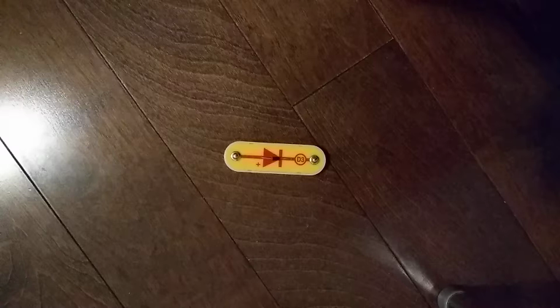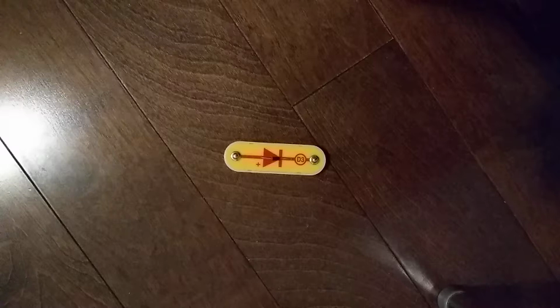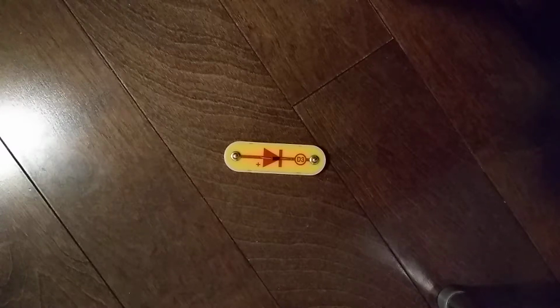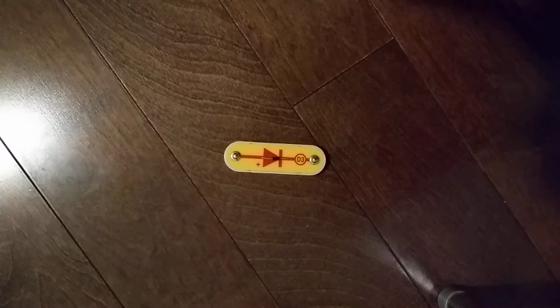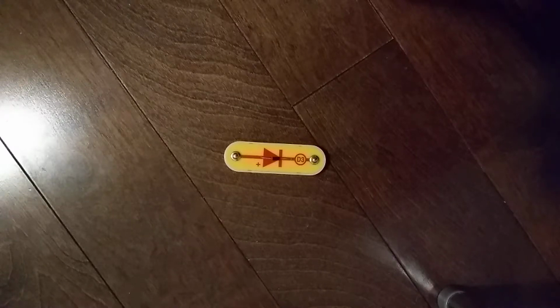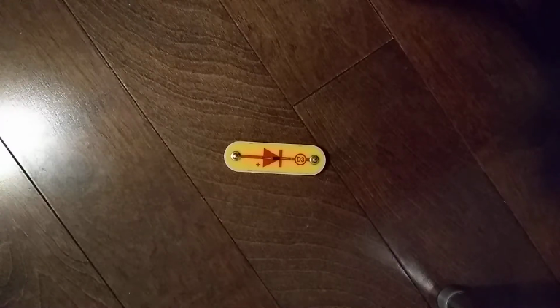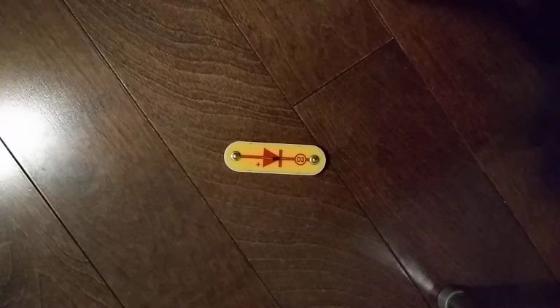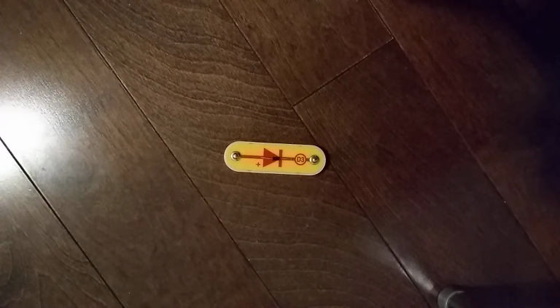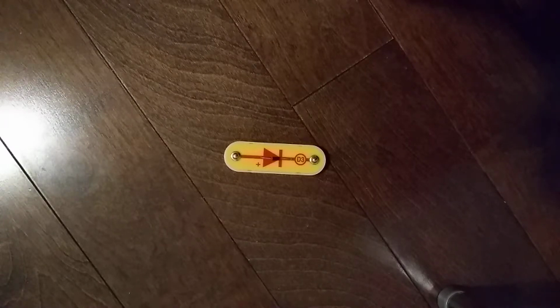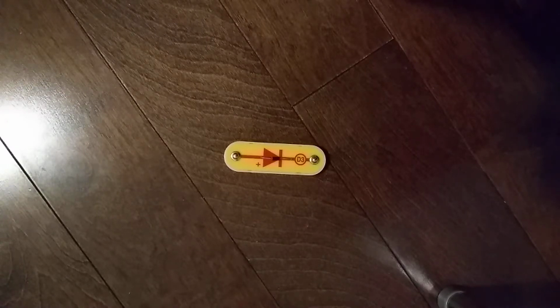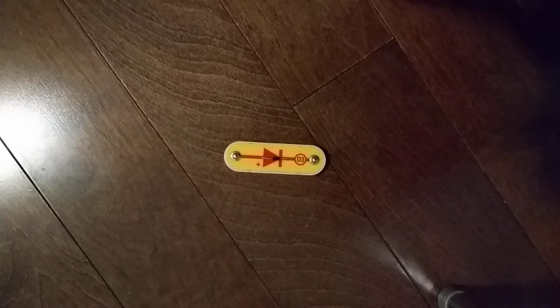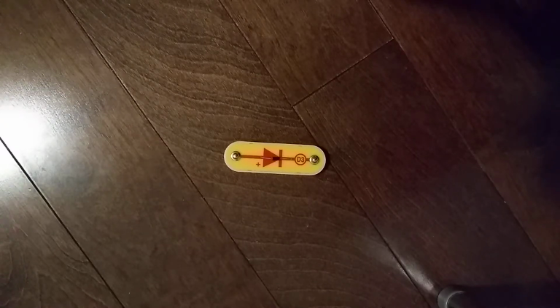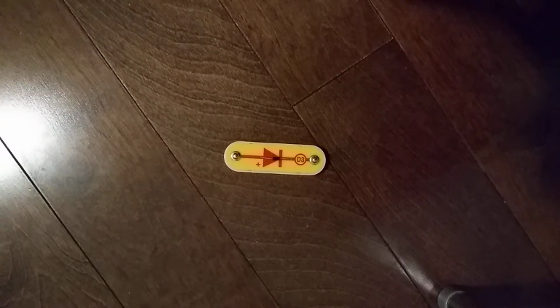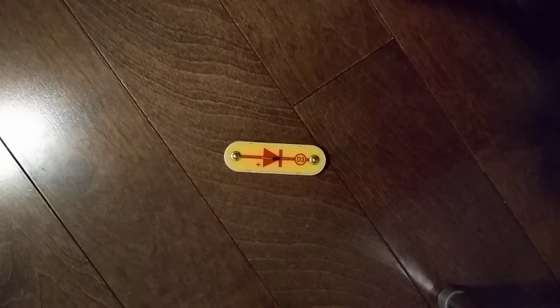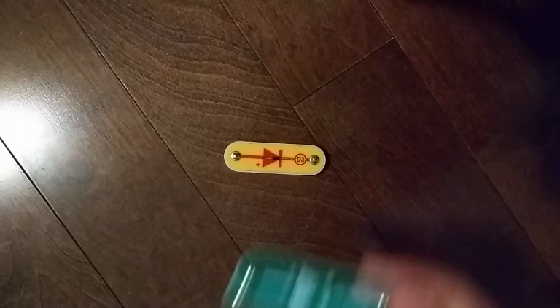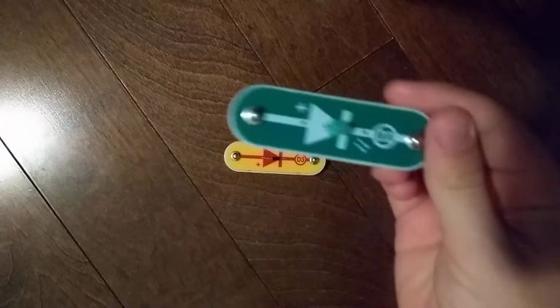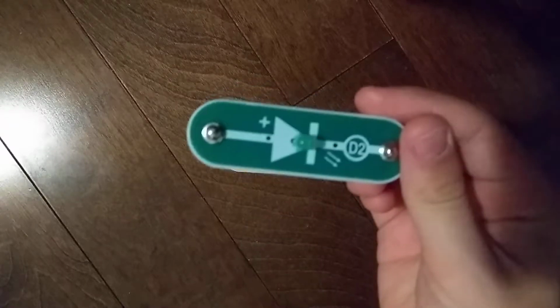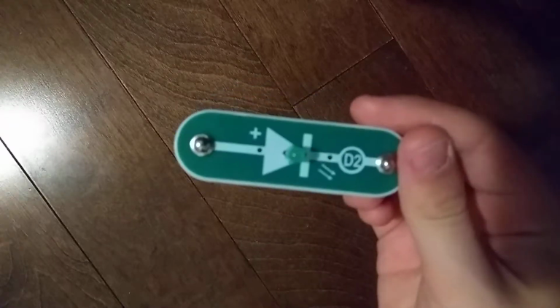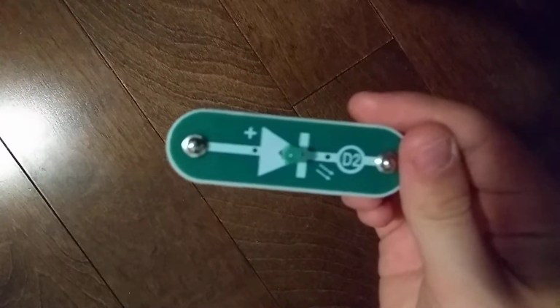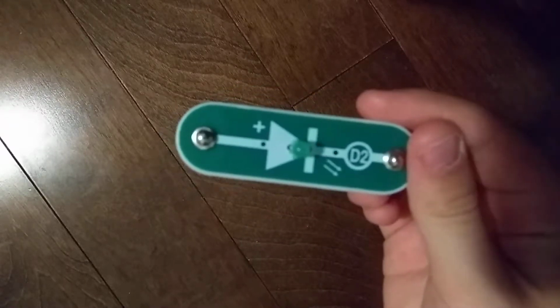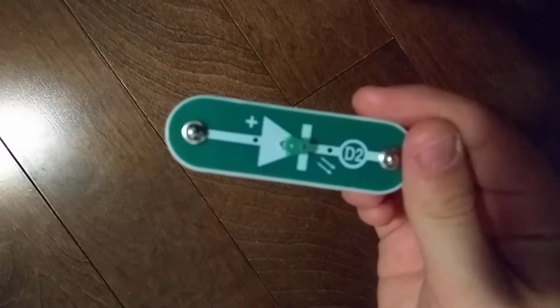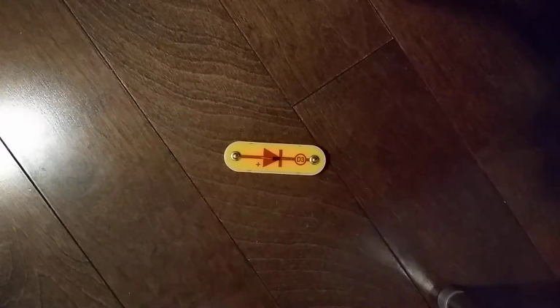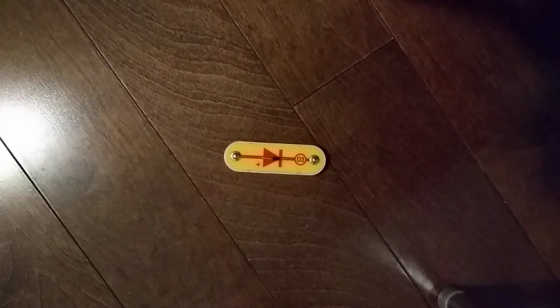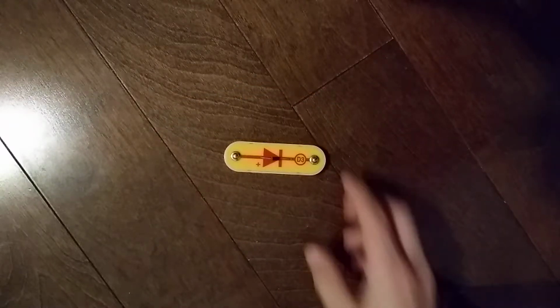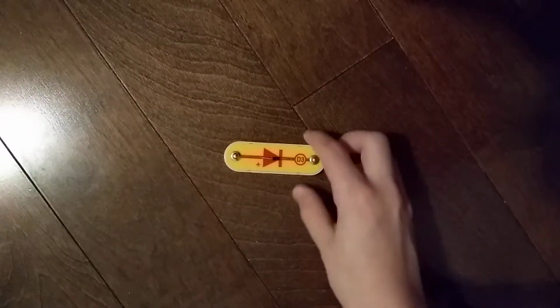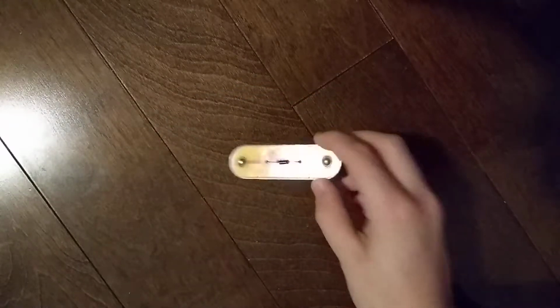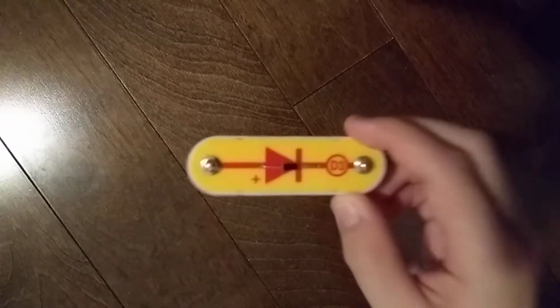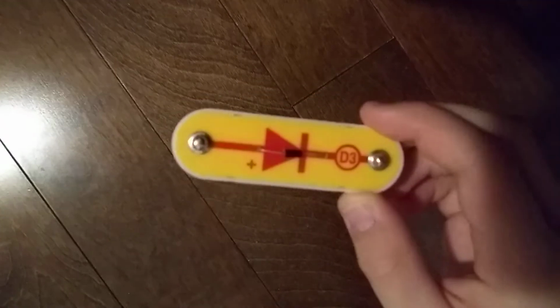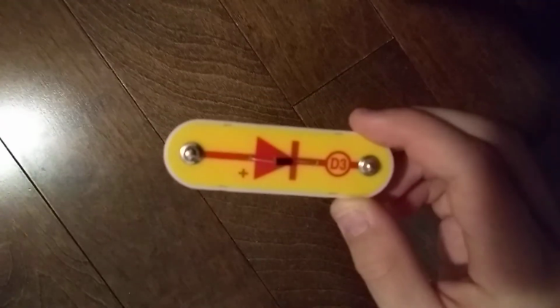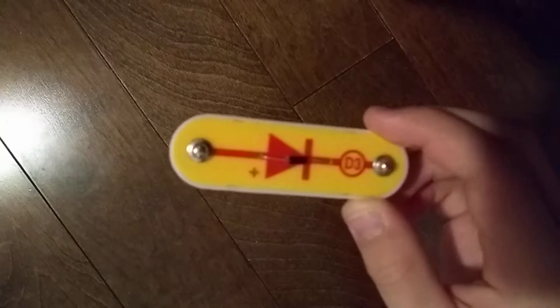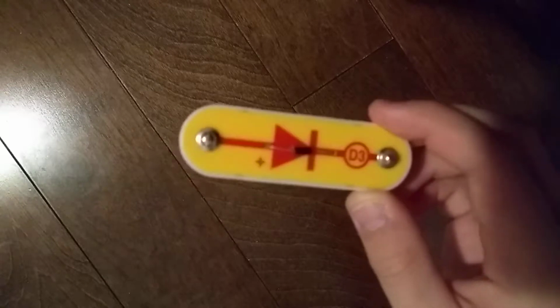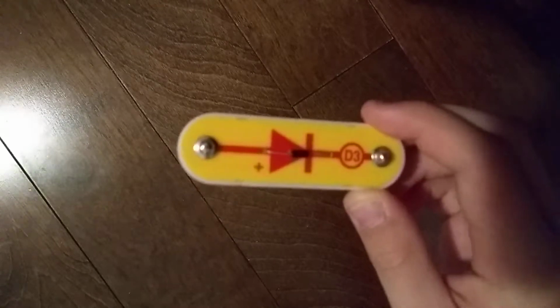Hey guys and welcome to another Snap Circuits Parts video. In the previous video we did the D2 light emitting diode. Today we are going to do the D3 diode.